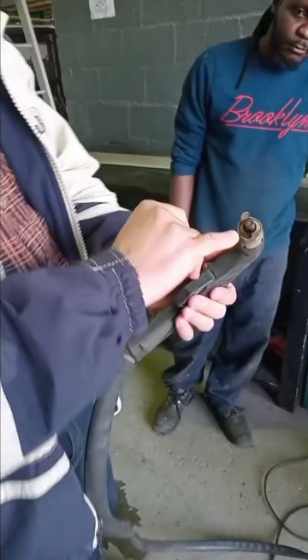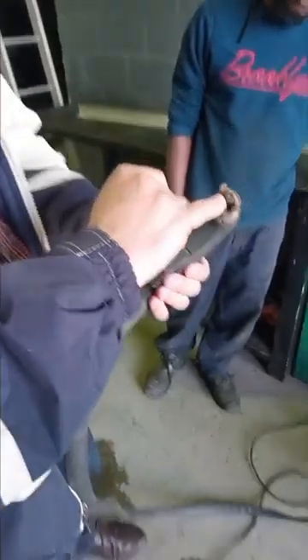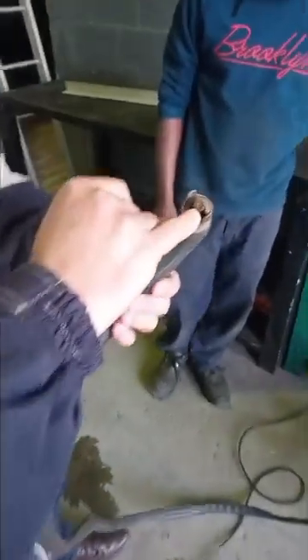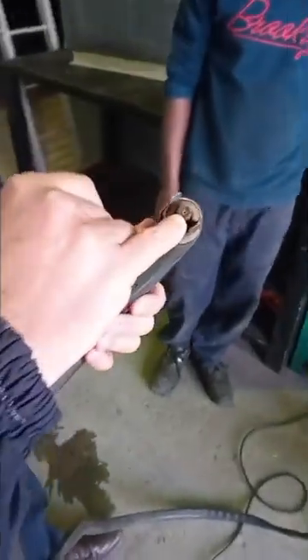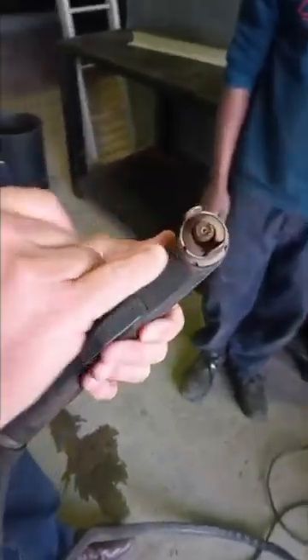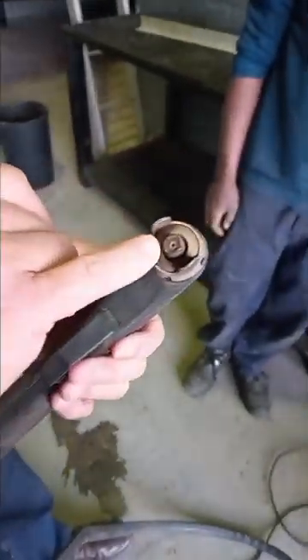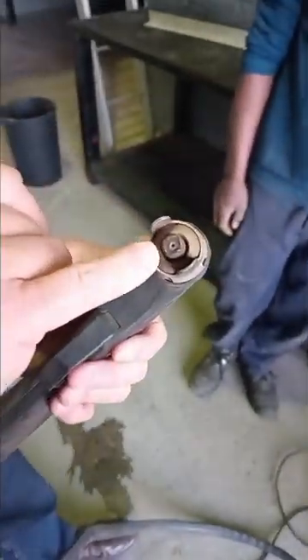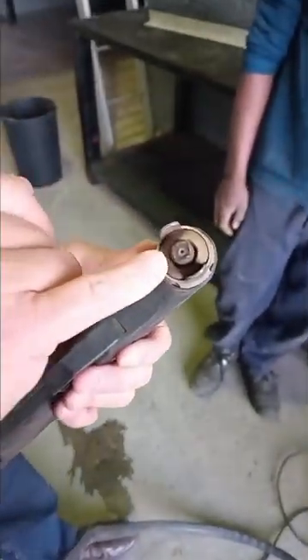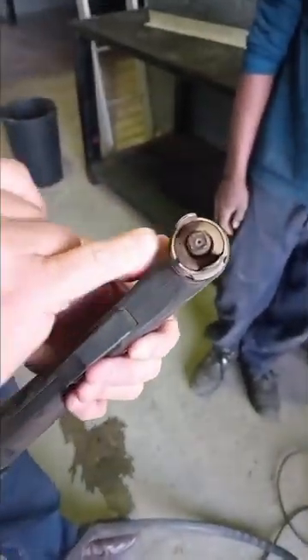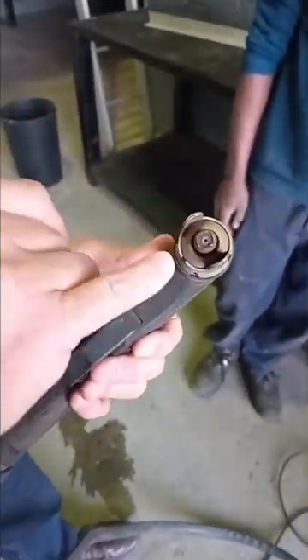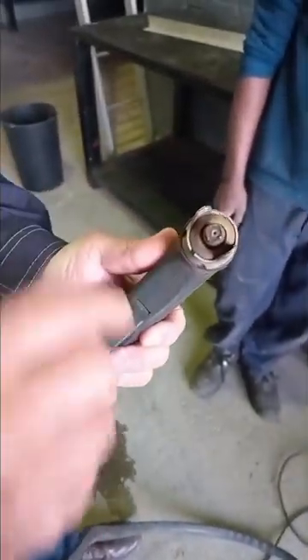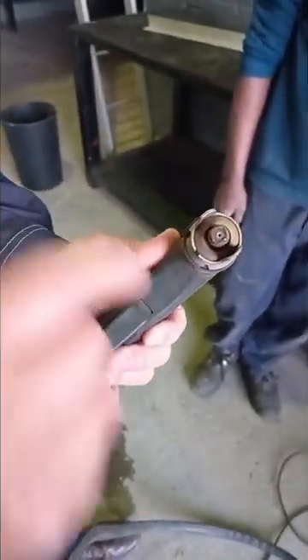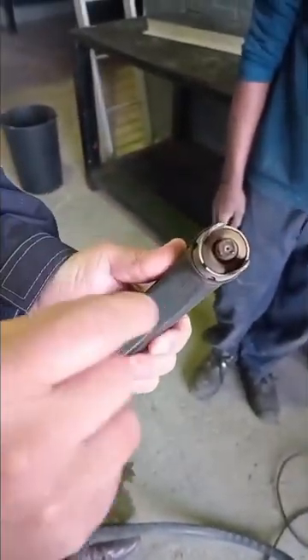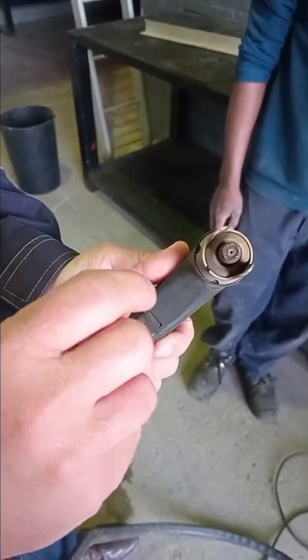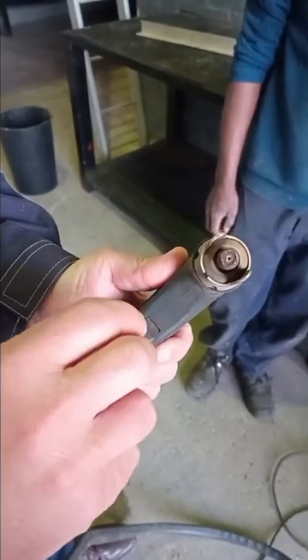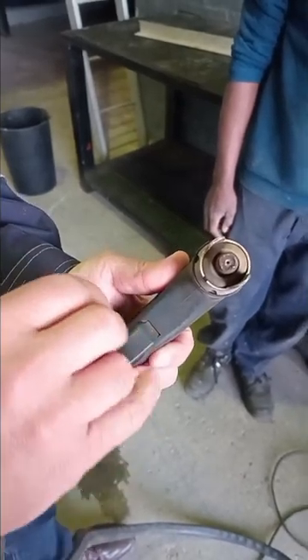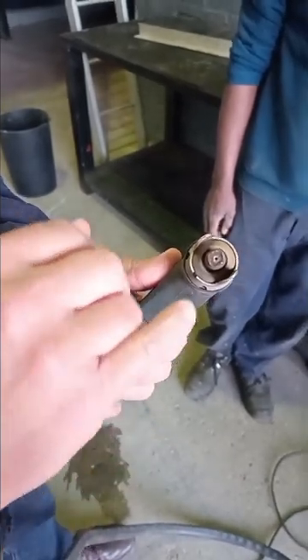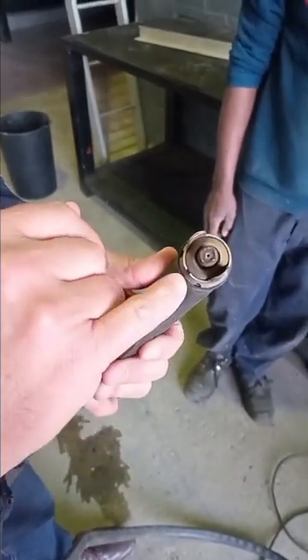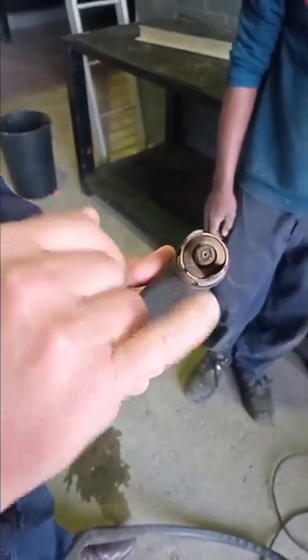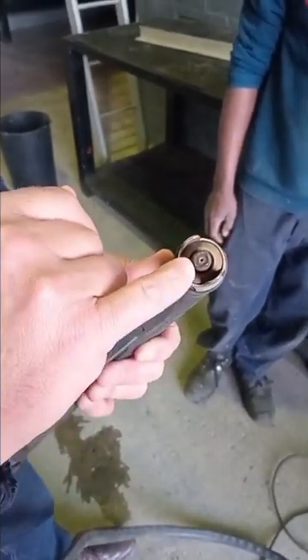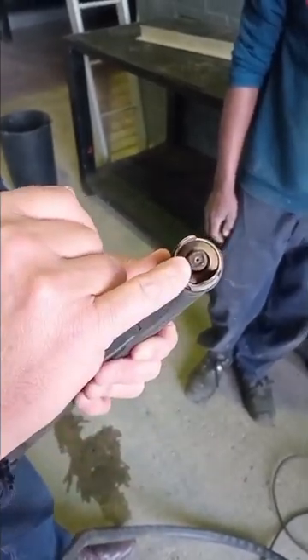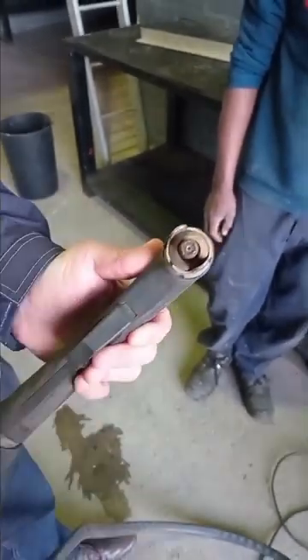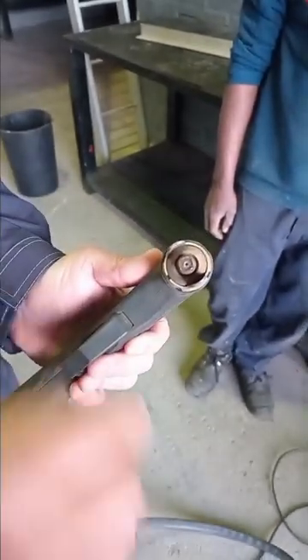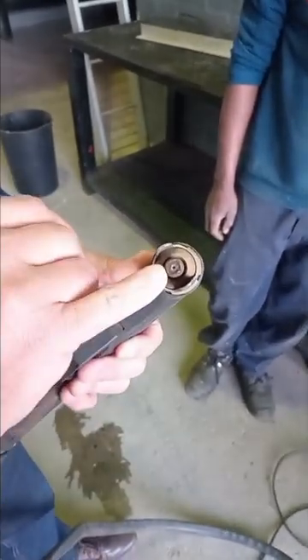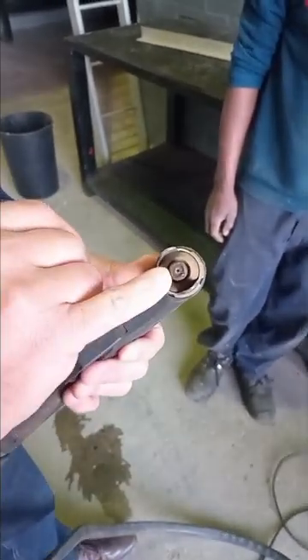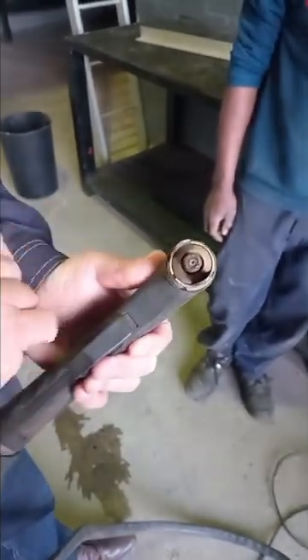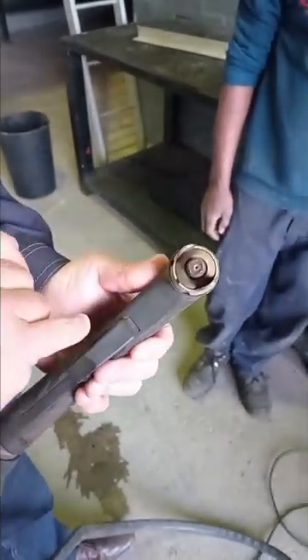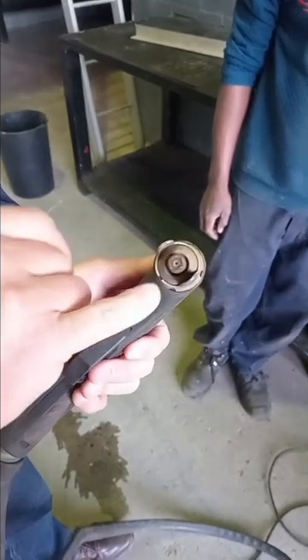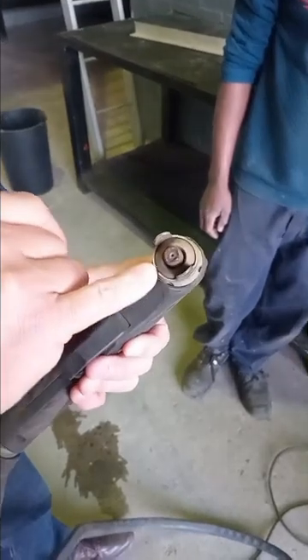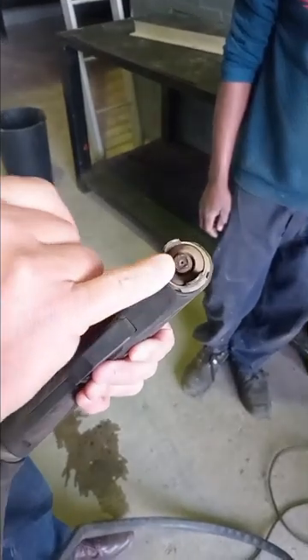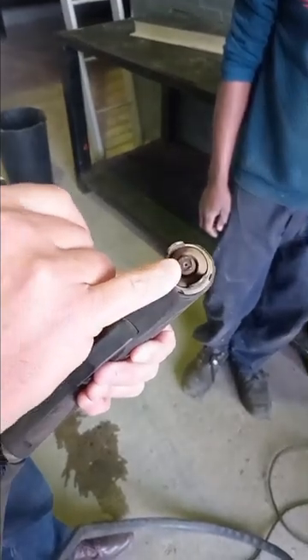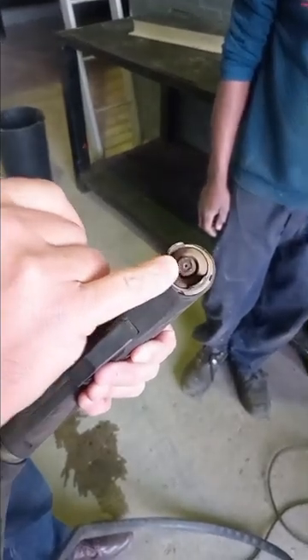This is your plasma tip. Inside there is a little swirl nozzle and all sorts of fancy things. If you get this too close to the metal that you're cutting, then that little tip is going to block.